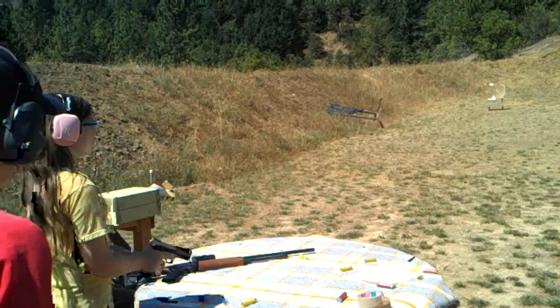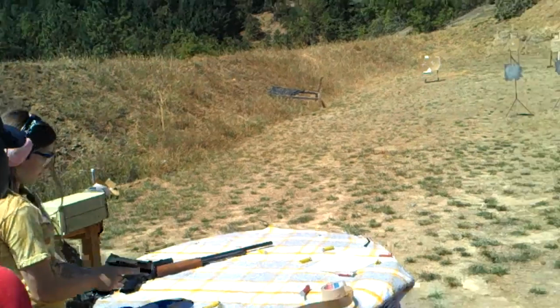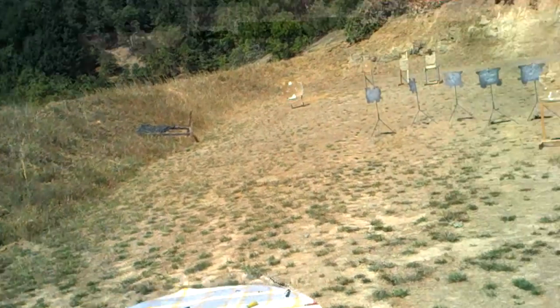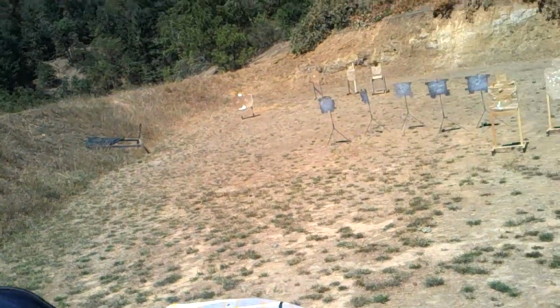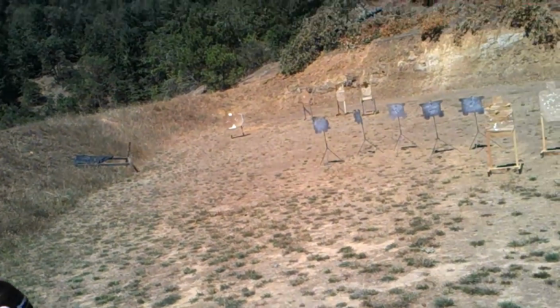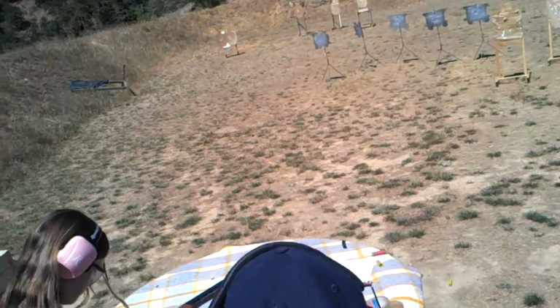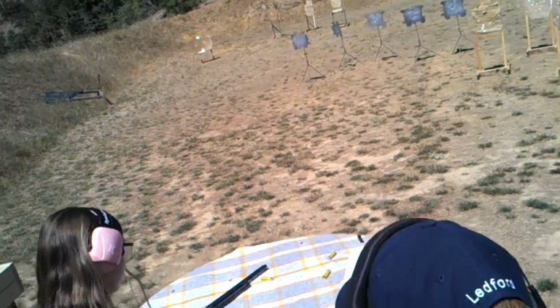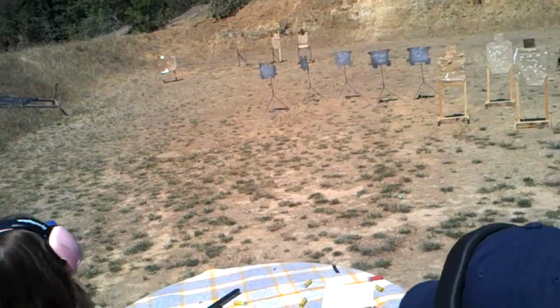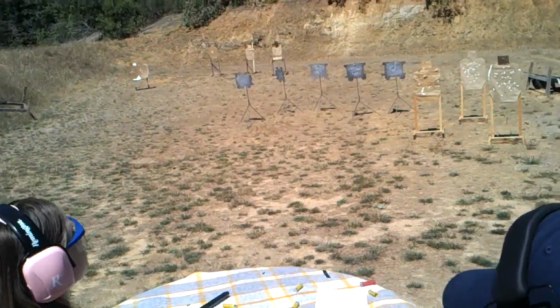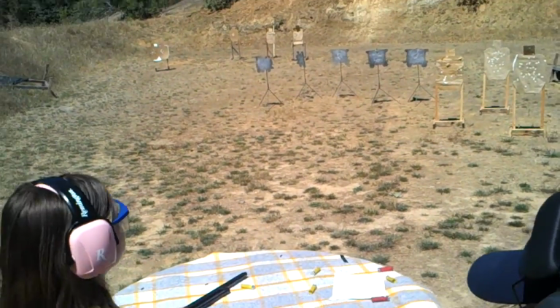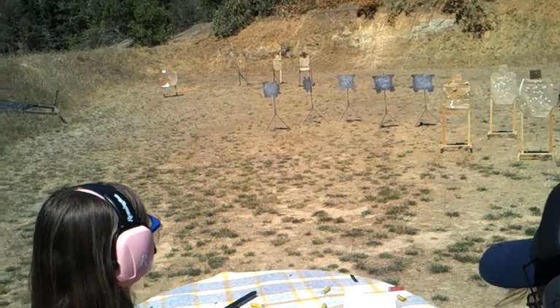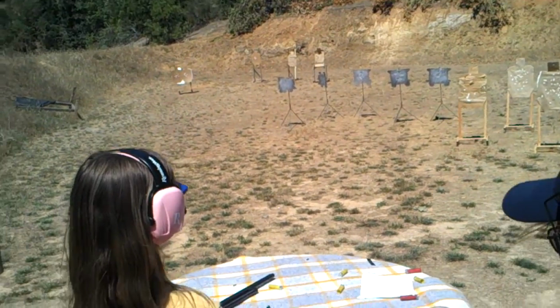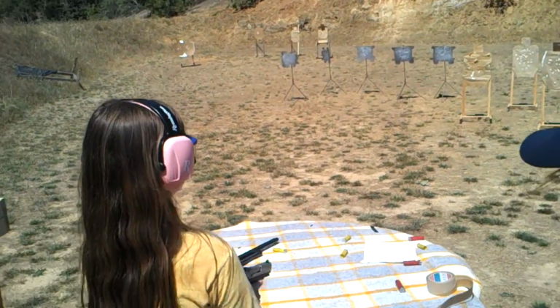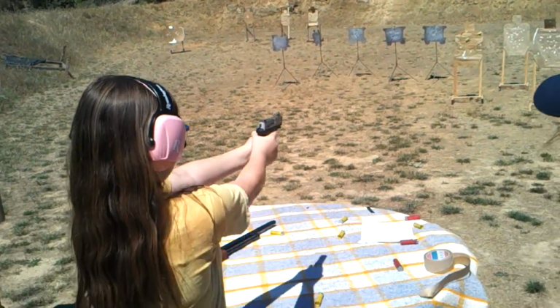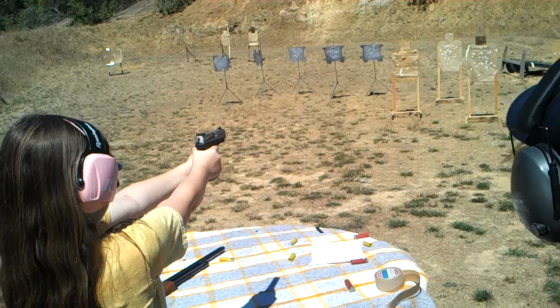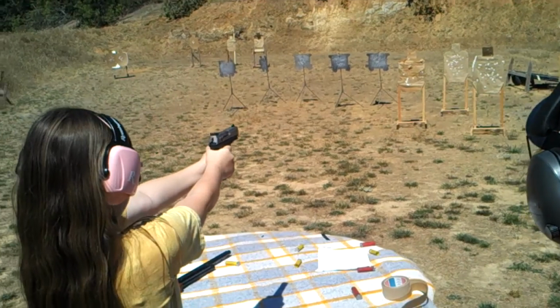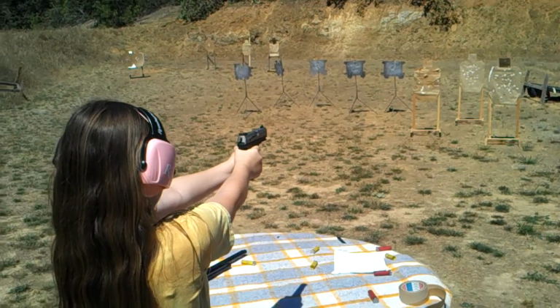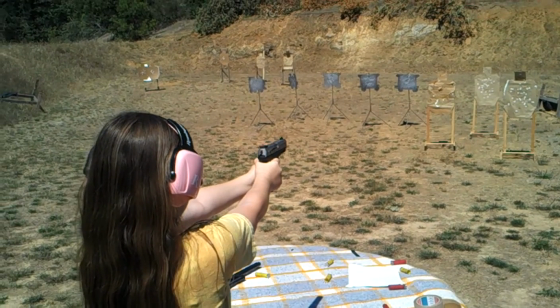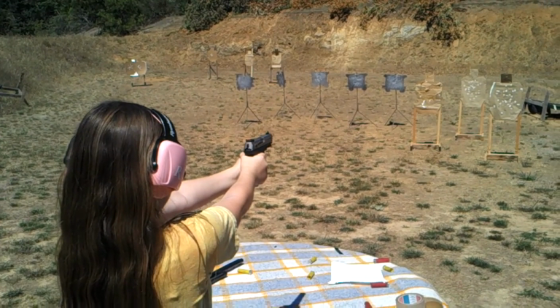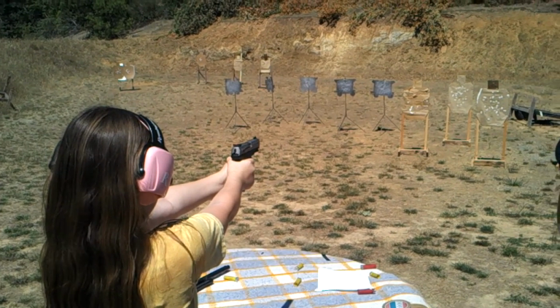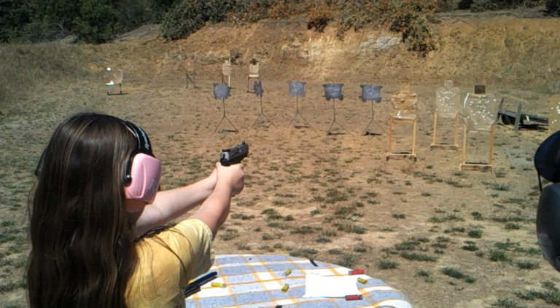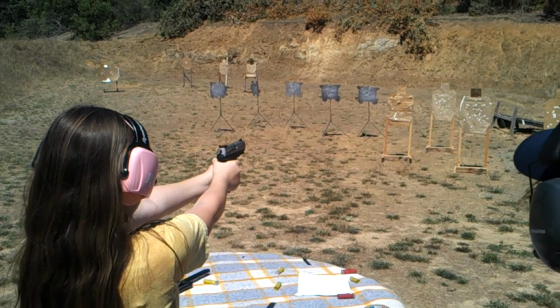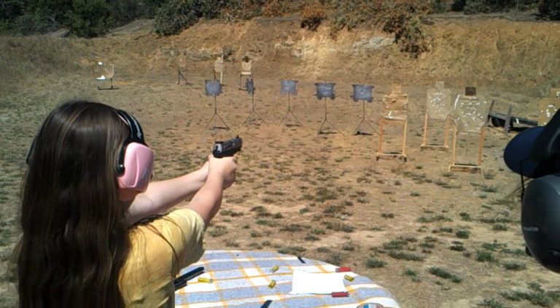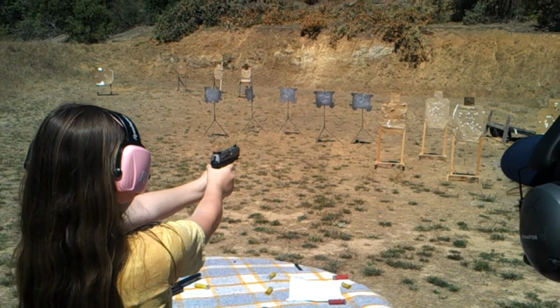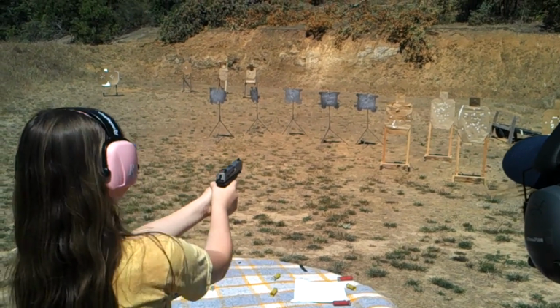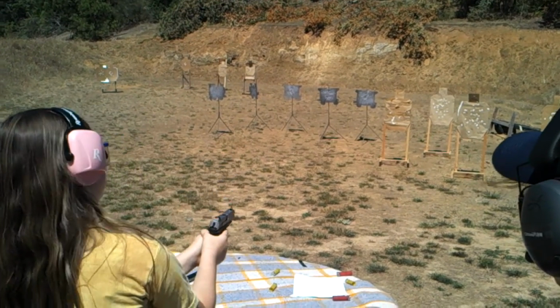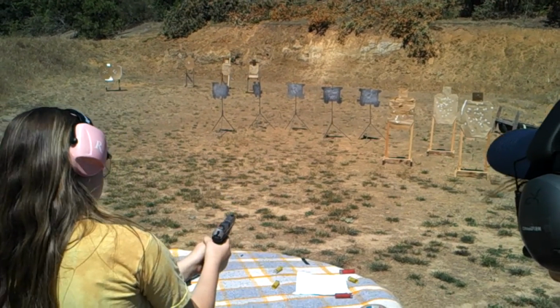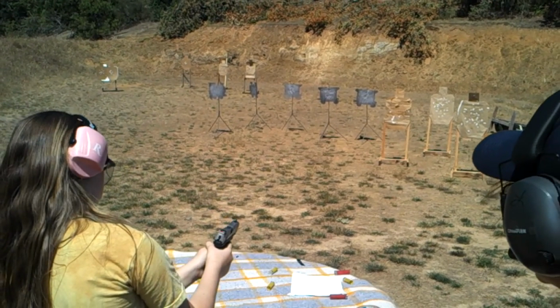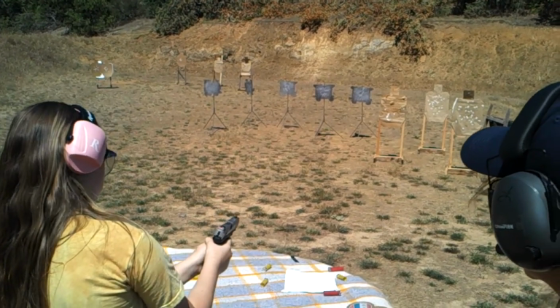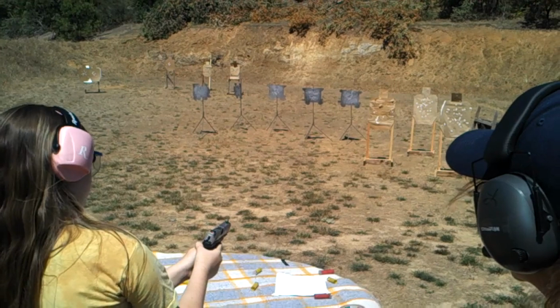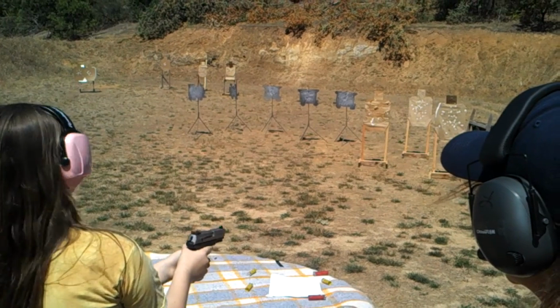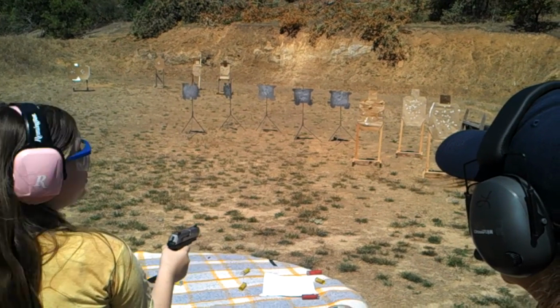The rifle is in there, but particularly the 10-22. They put right there, Rimfire Central, or rimfirecentral.com, and that baby will come up and you can go crazy.